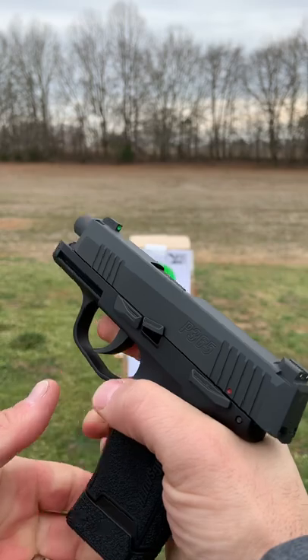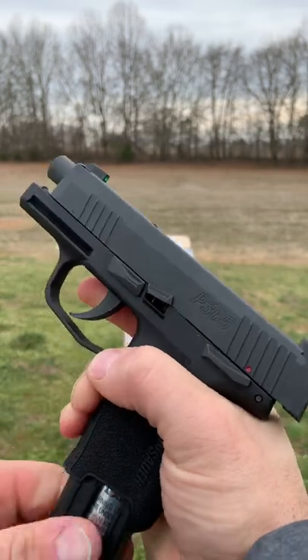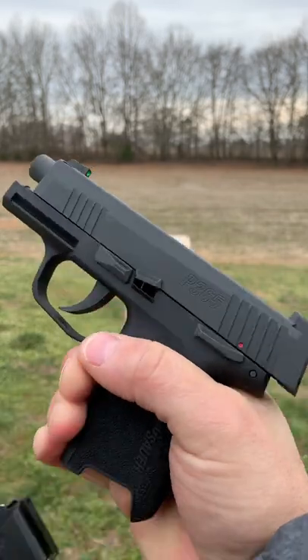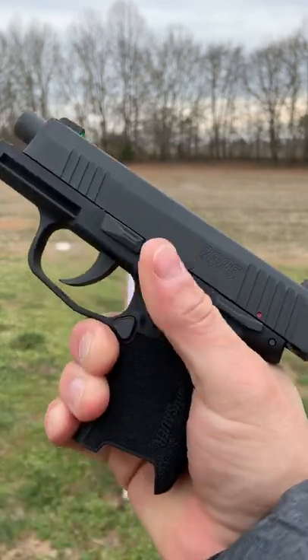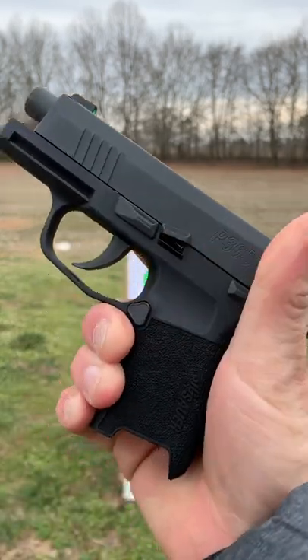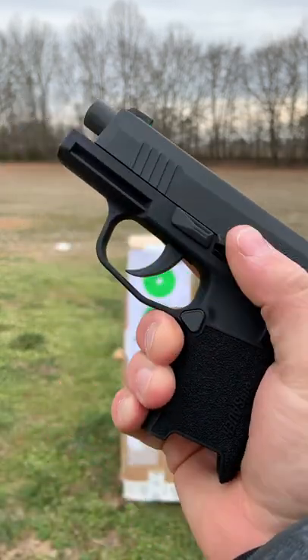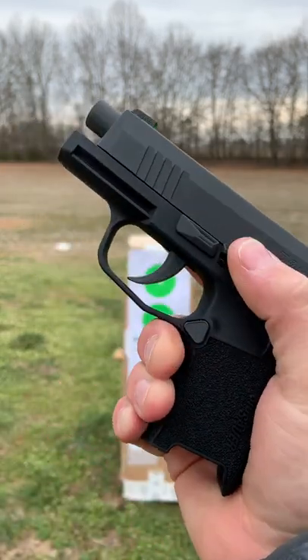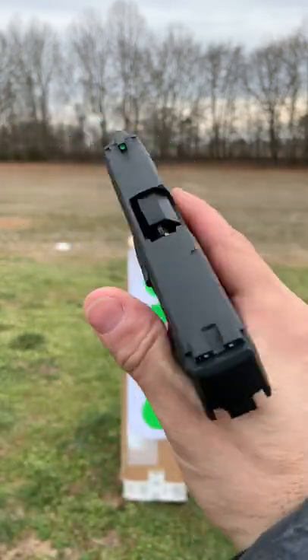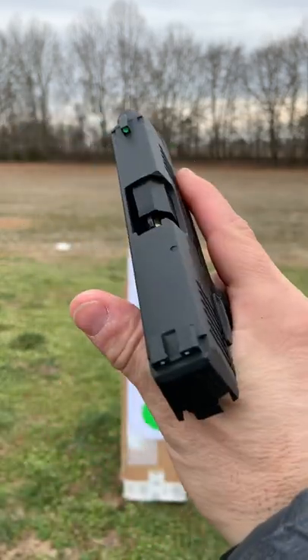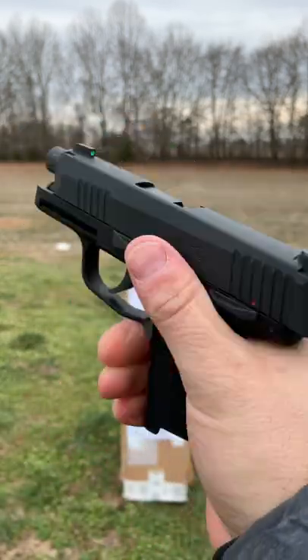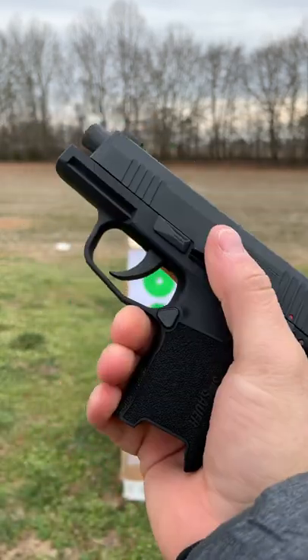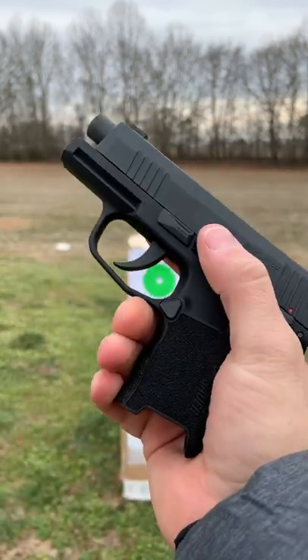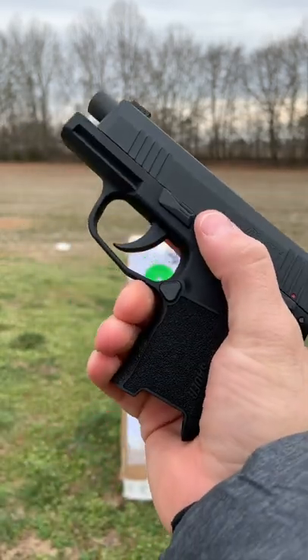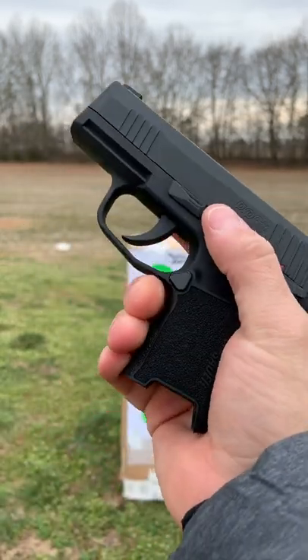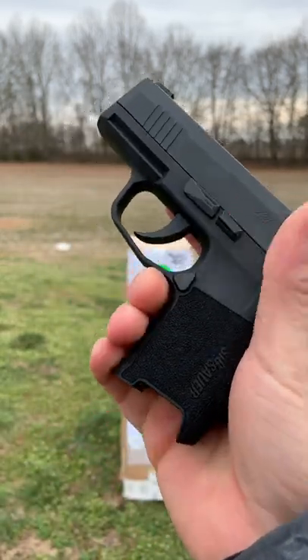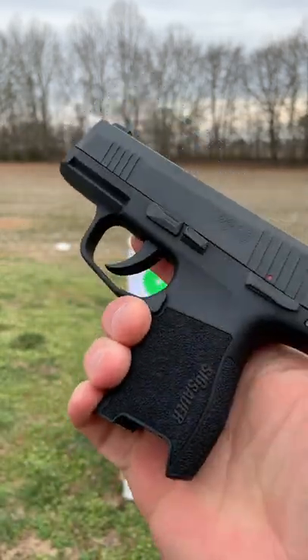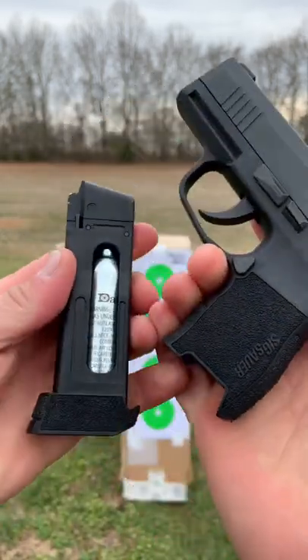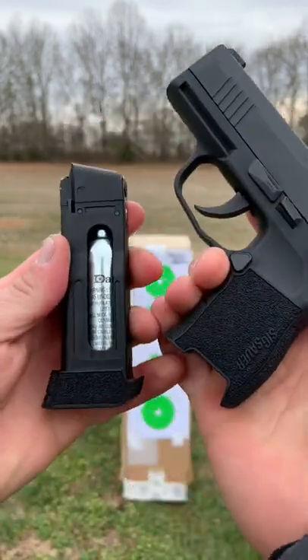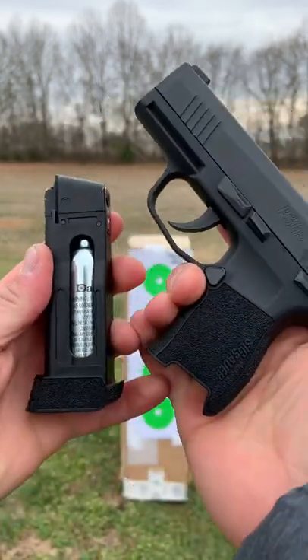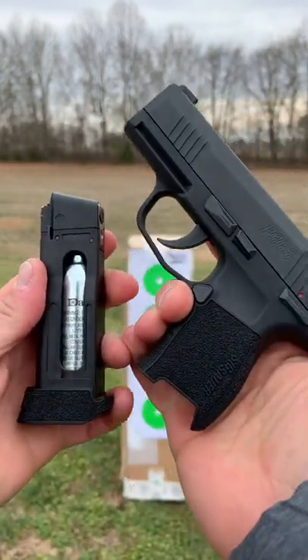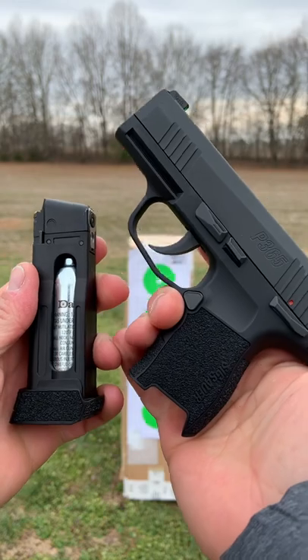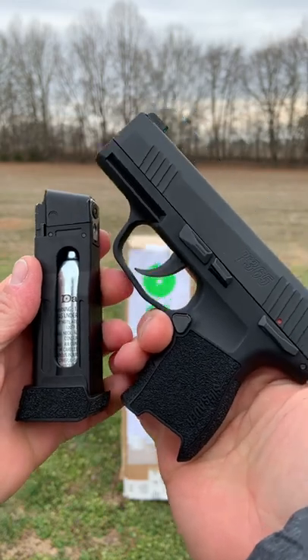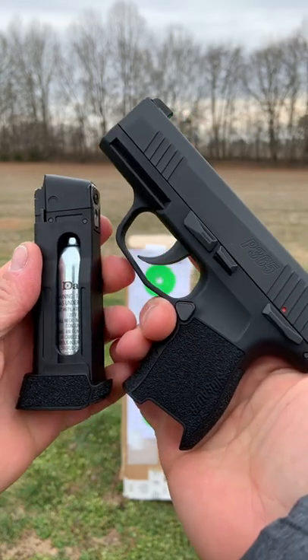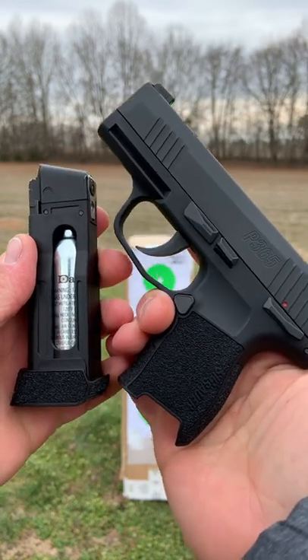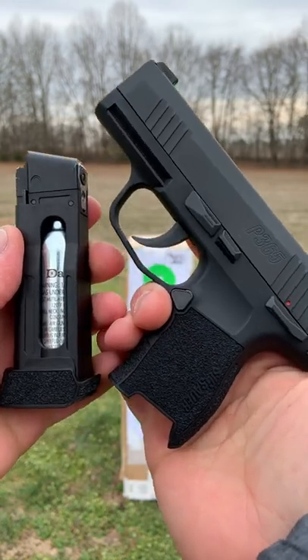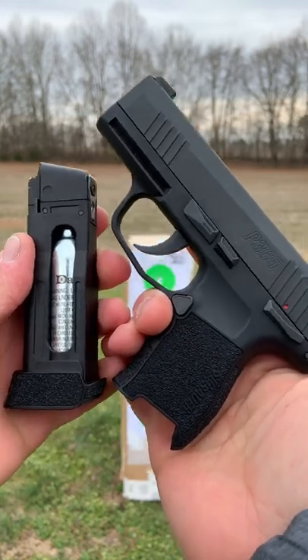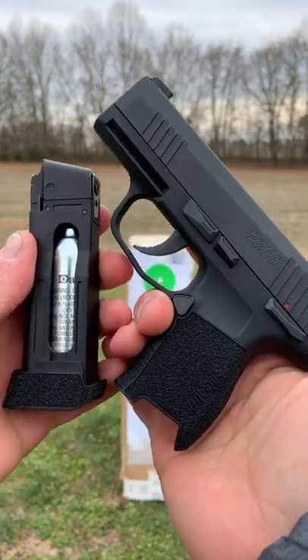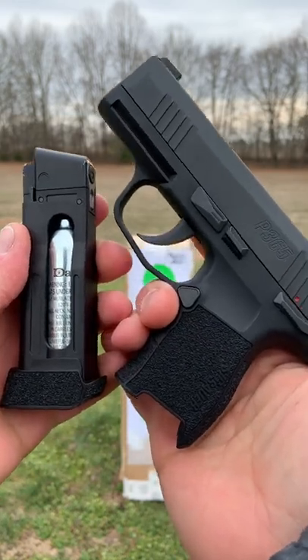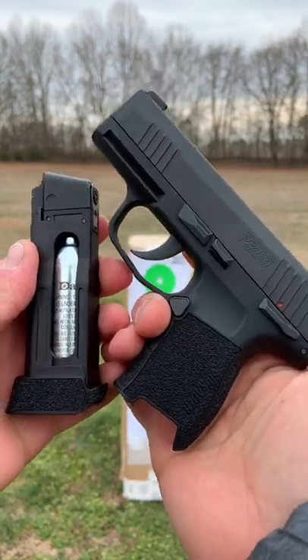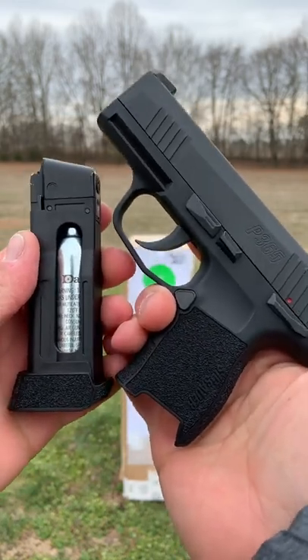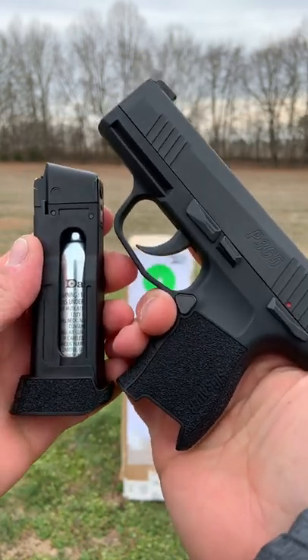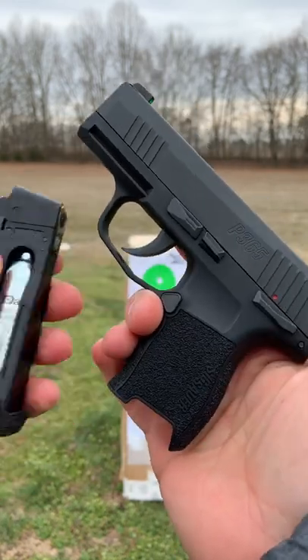And it locks back after the last shot to let you know you're empty. This thing is absolutely awesome and such a great training aid.